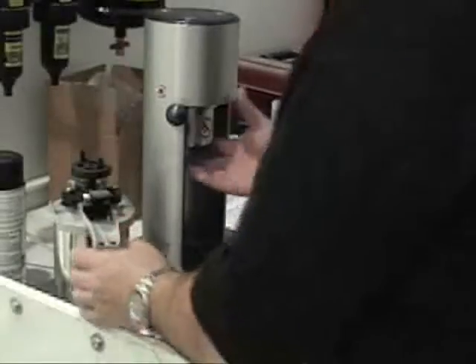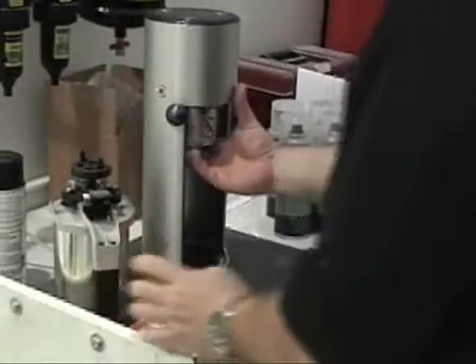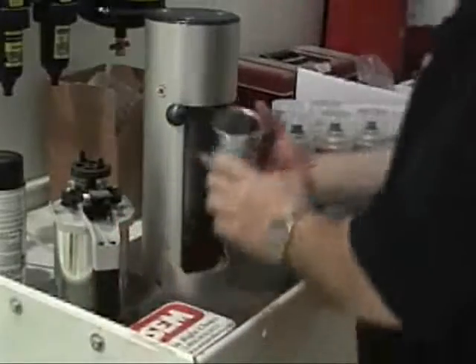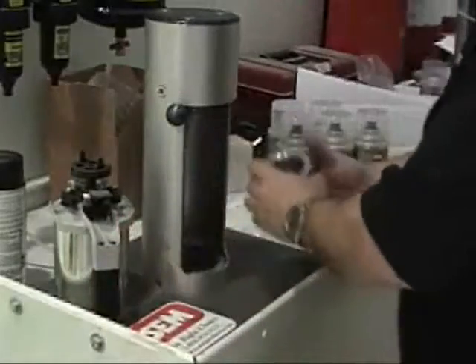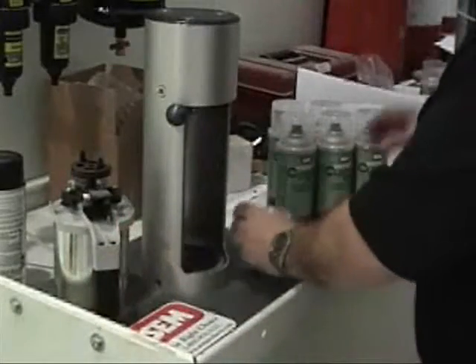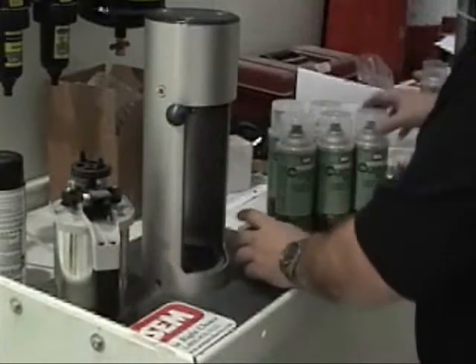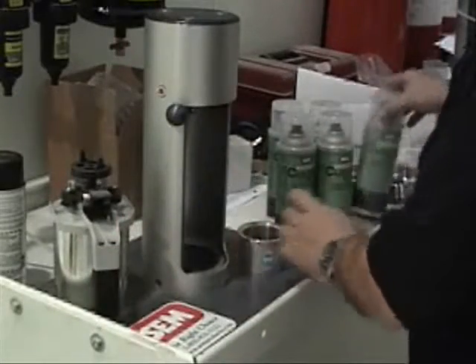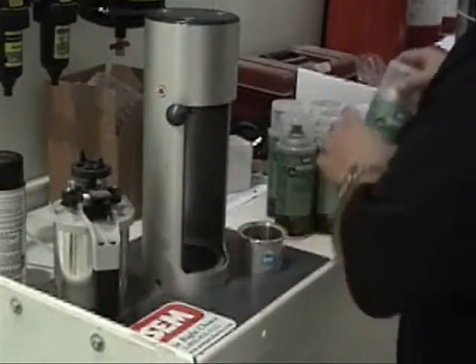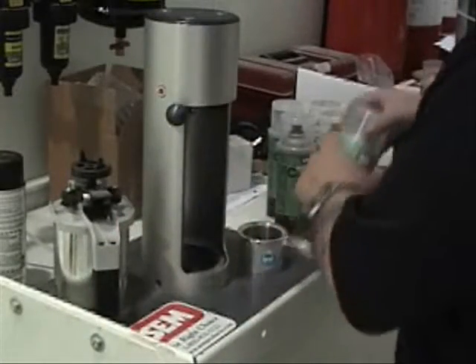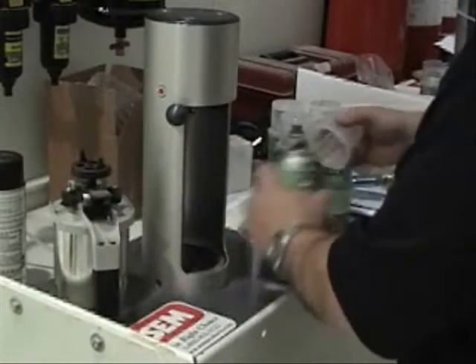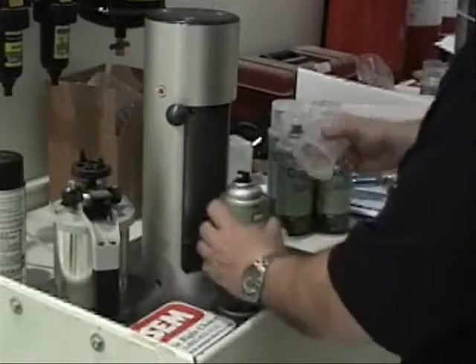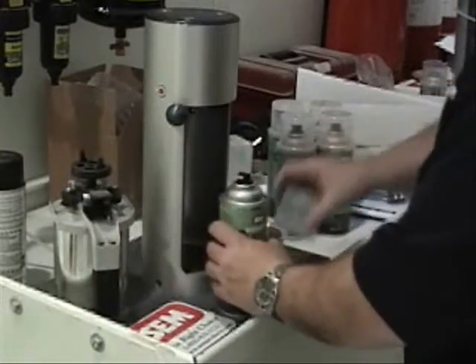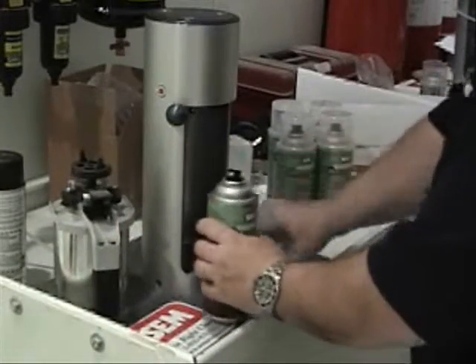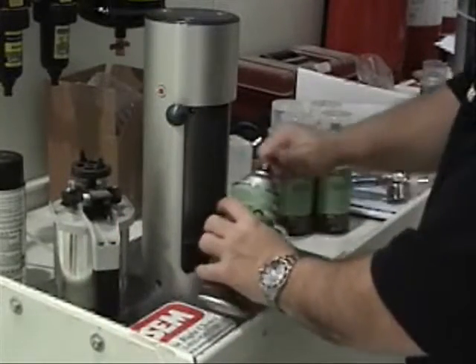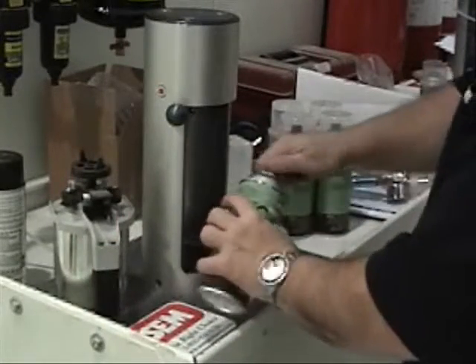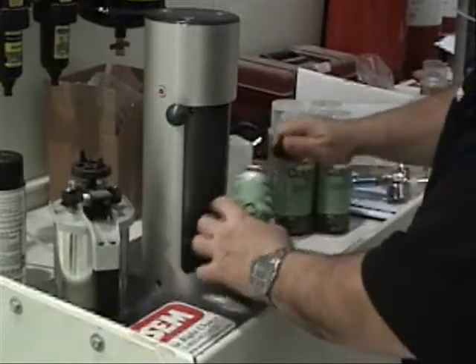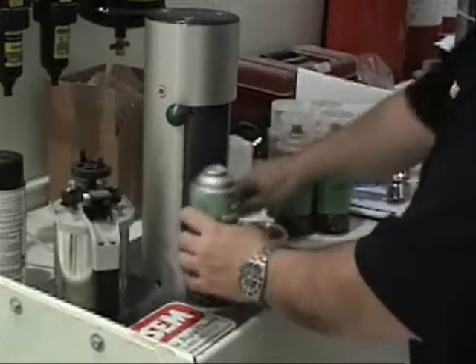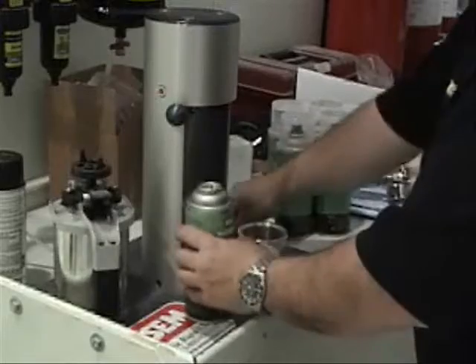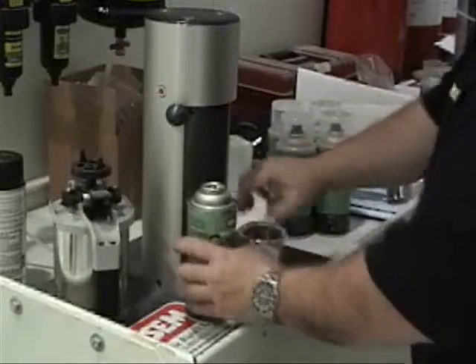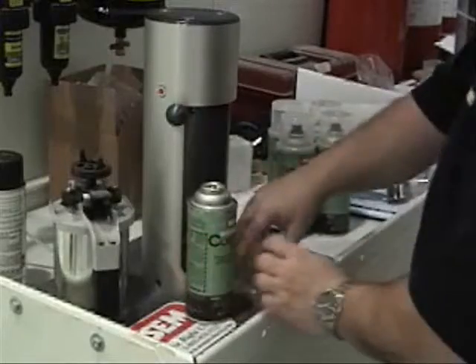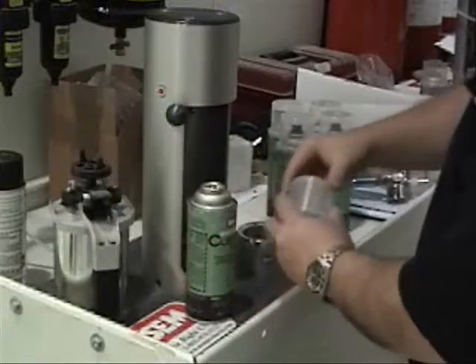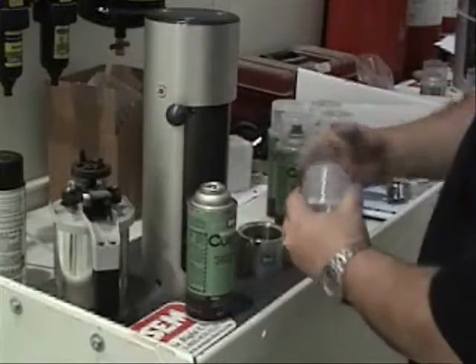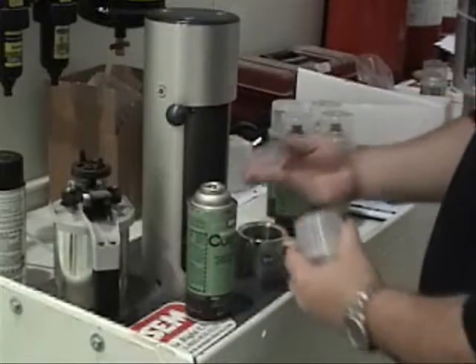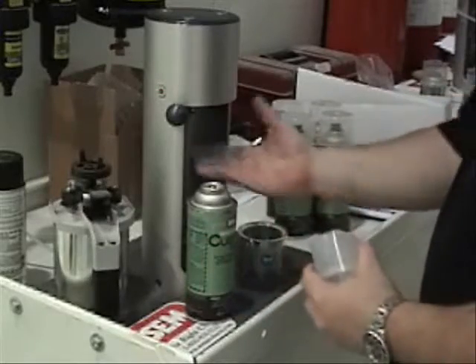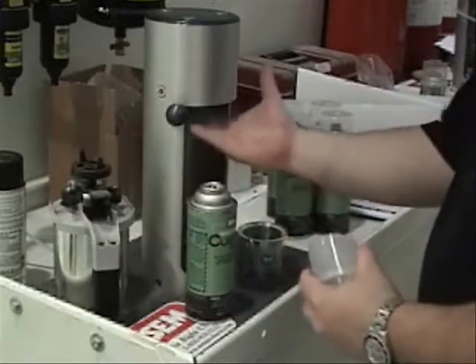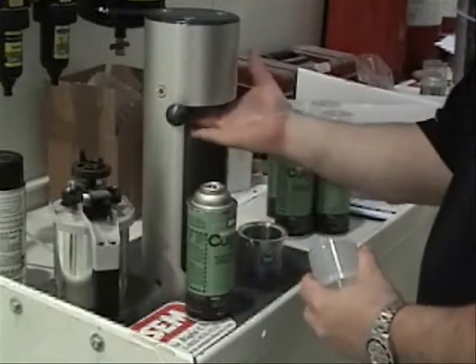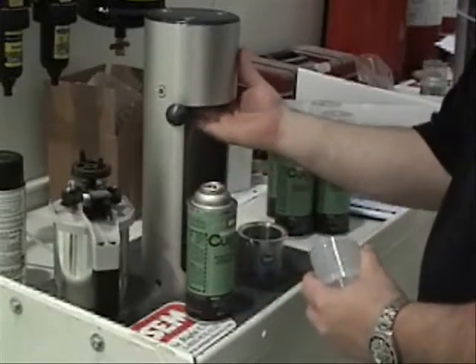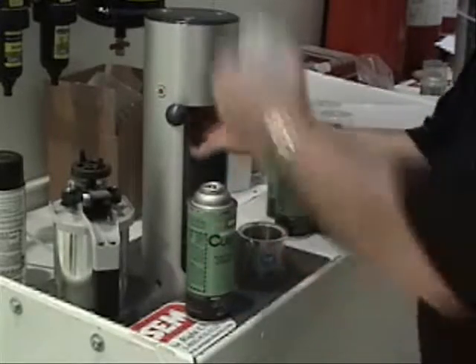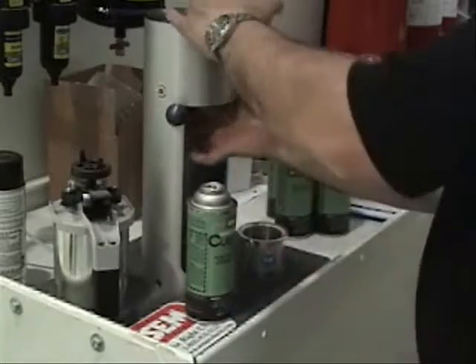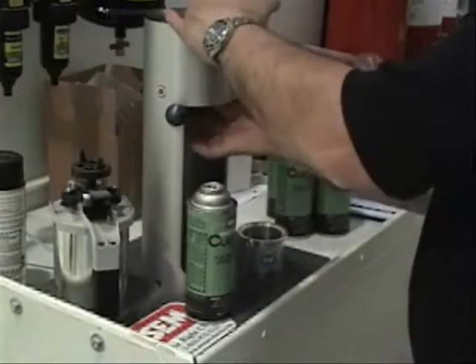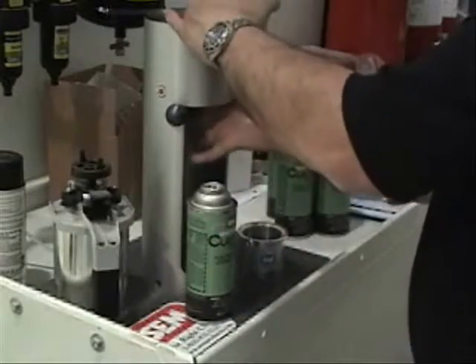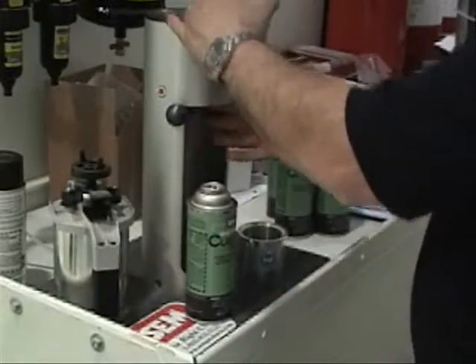Once the operator is comfortable with the machine, it is very simple to fill many cans of the same color or individual cans of individual colors.